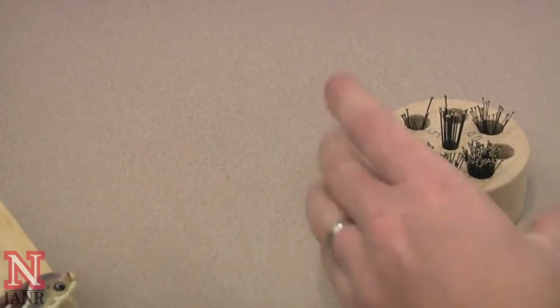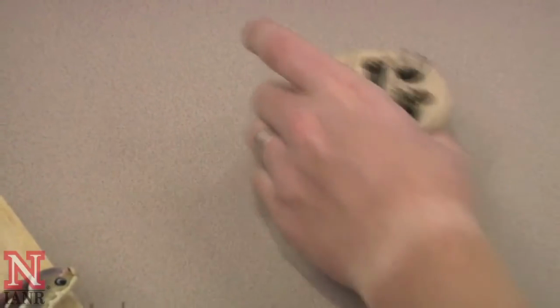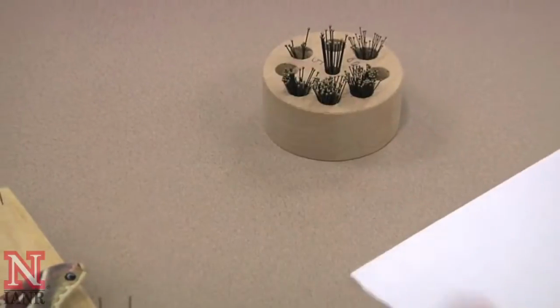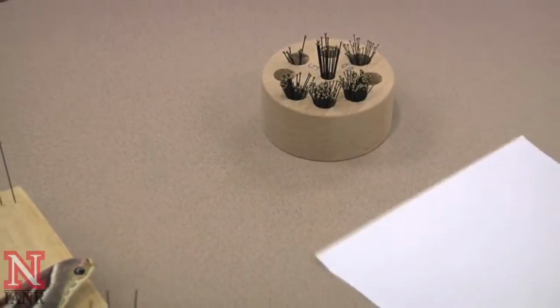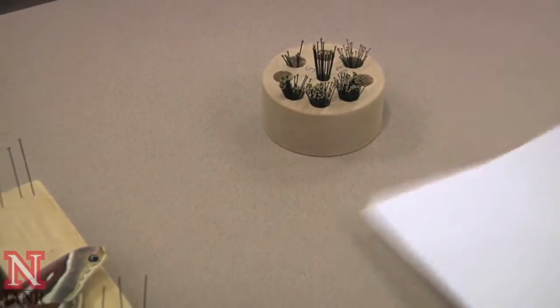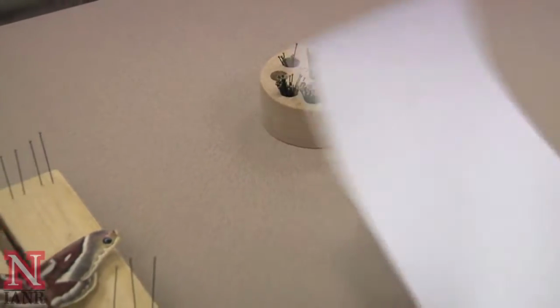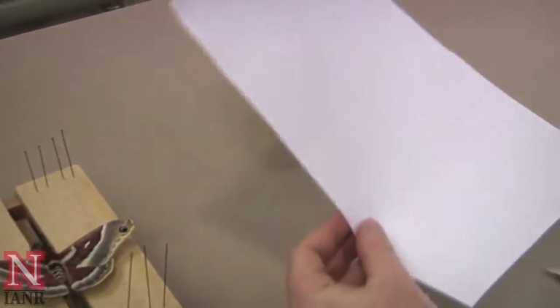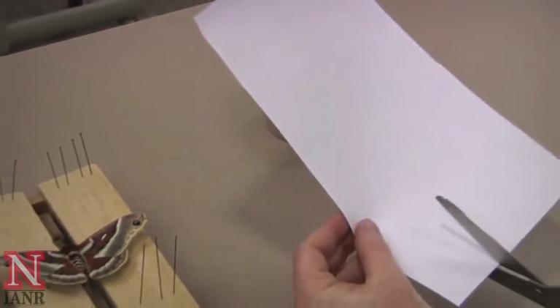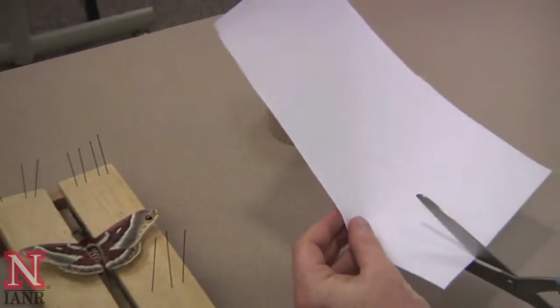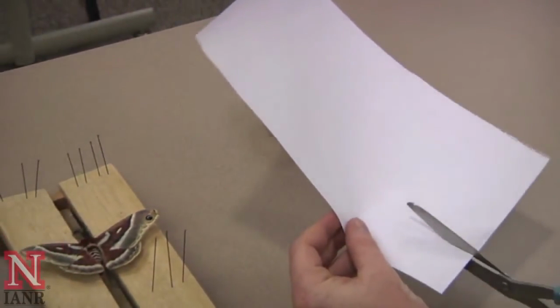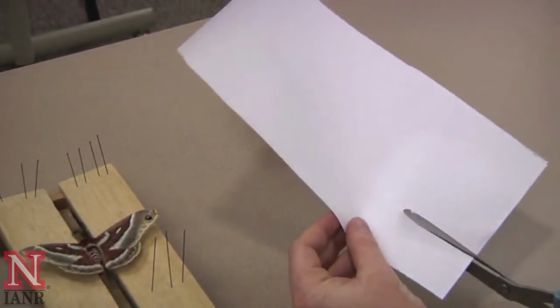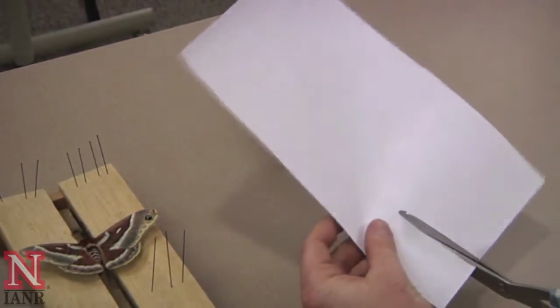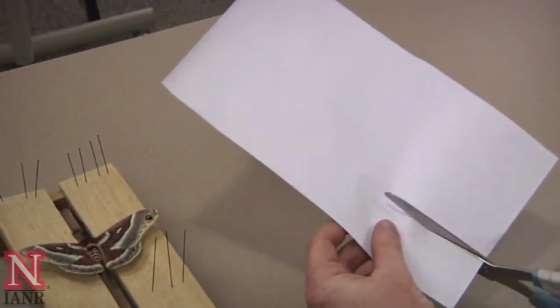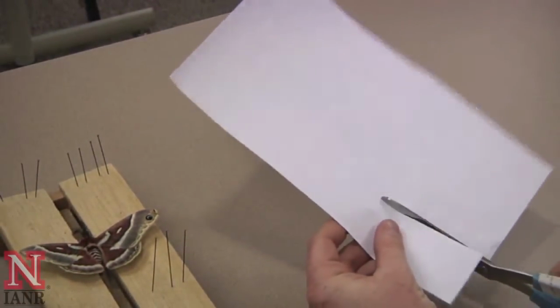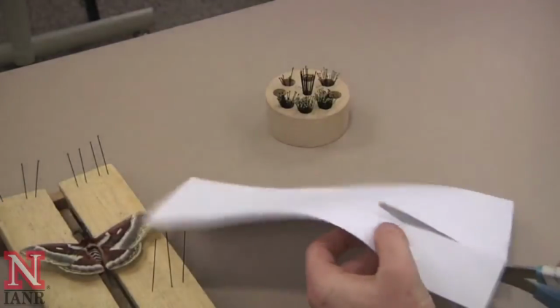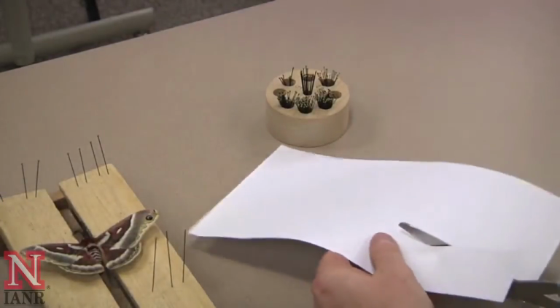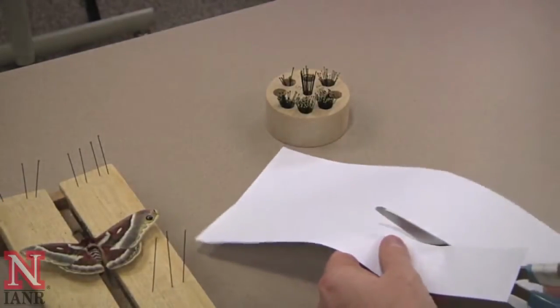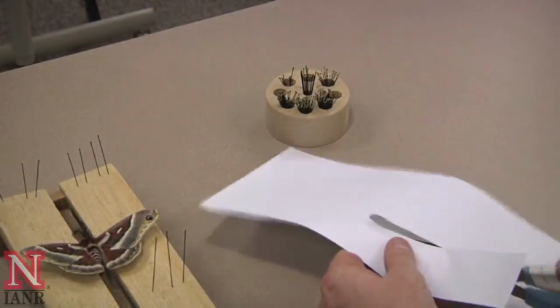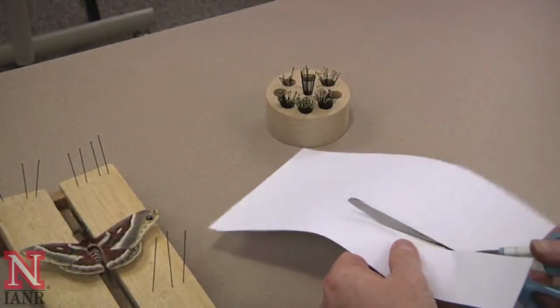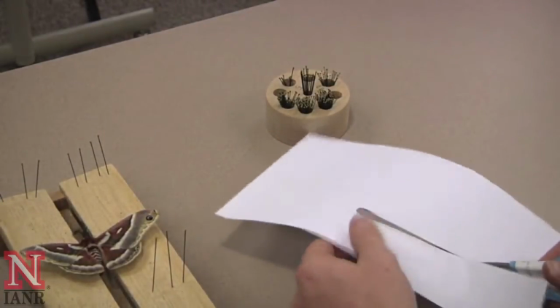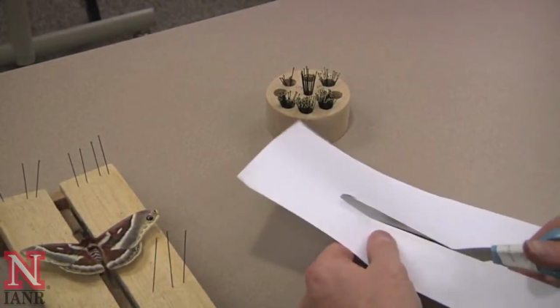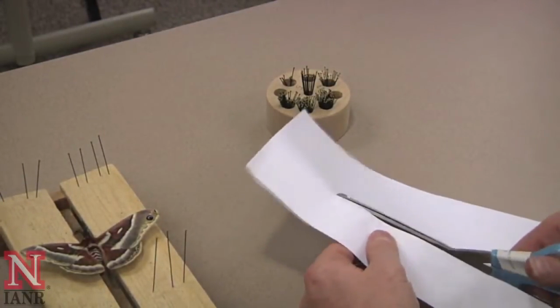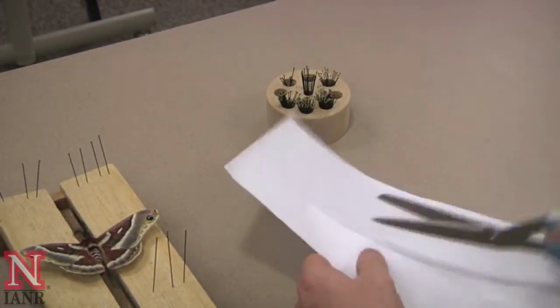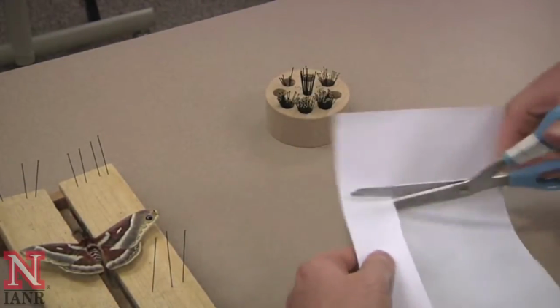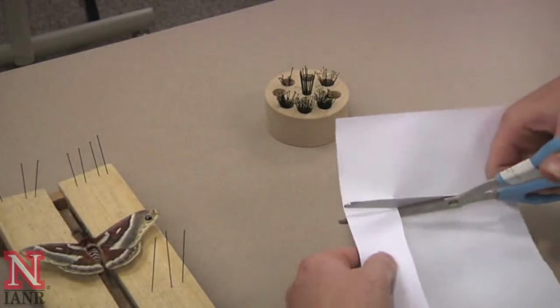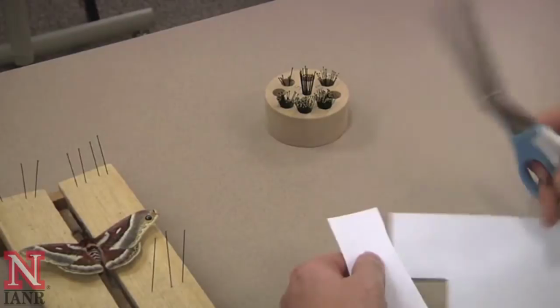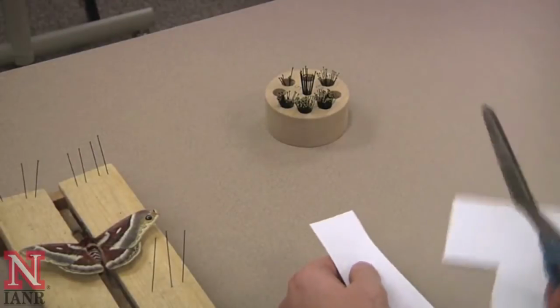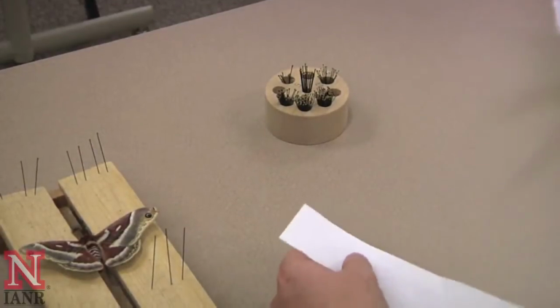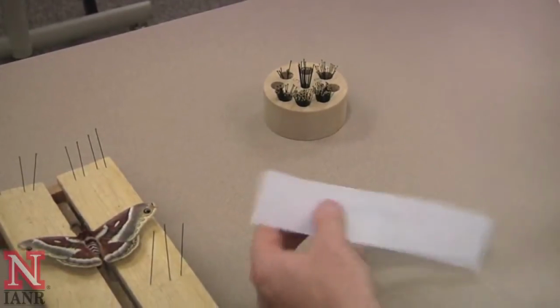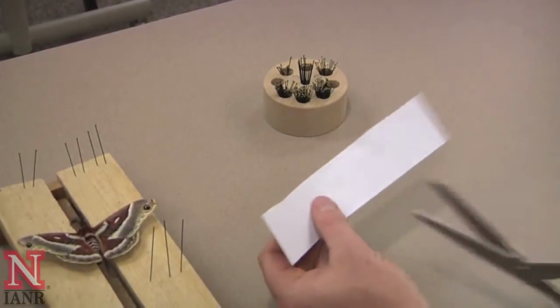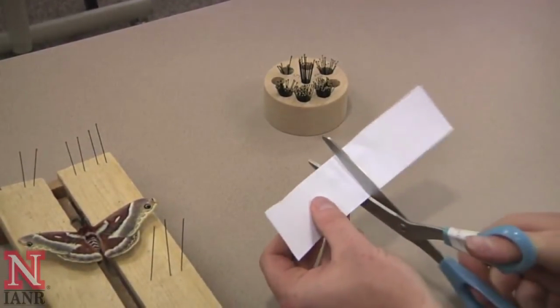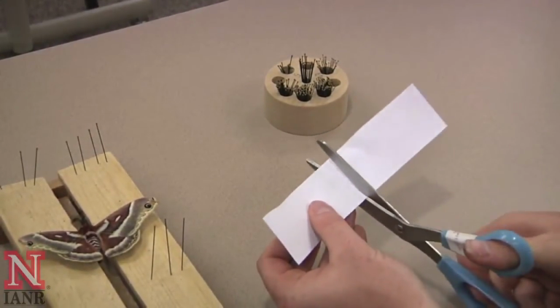Next, you will need to cut yourself two pieces of paper. I like to cut mine wide enough to cover the entire outside edge of the wing, so I'm going to cut two pieces — one for each side — from this strip of paper.